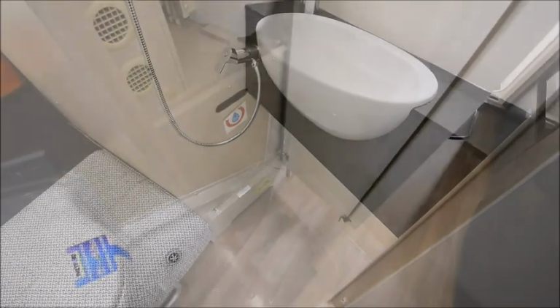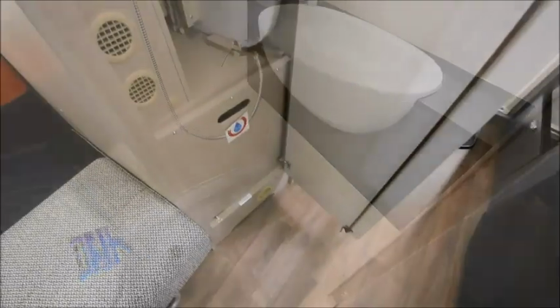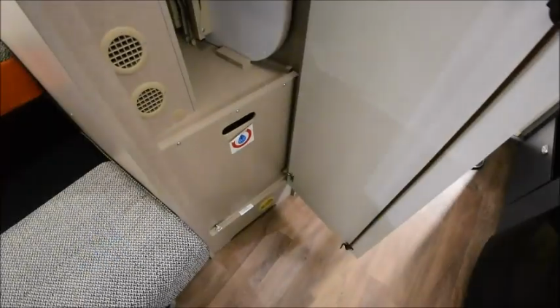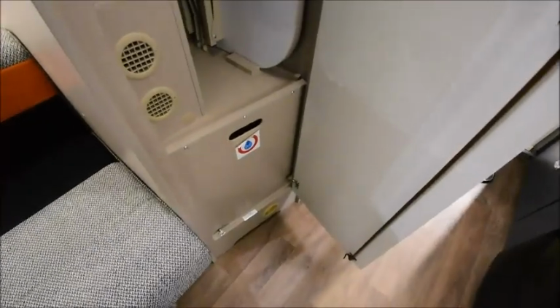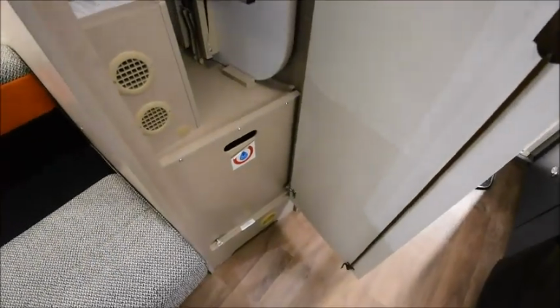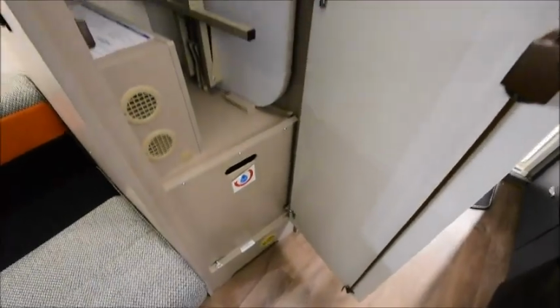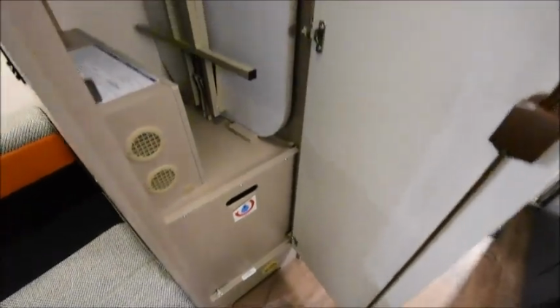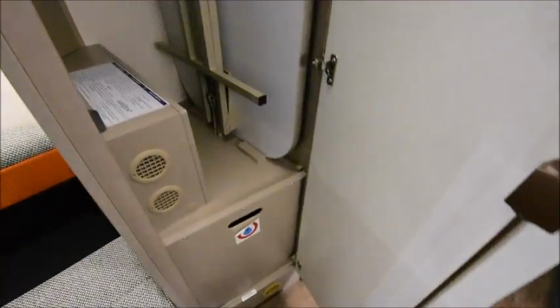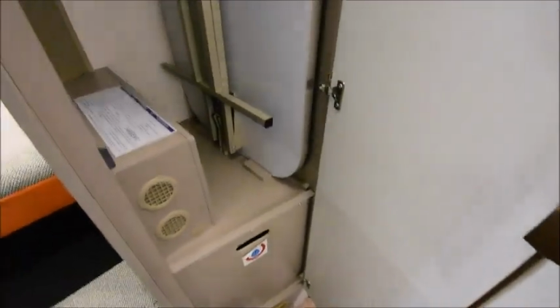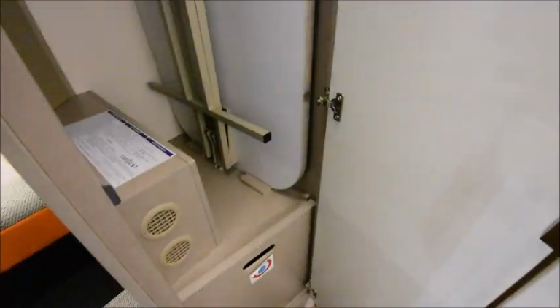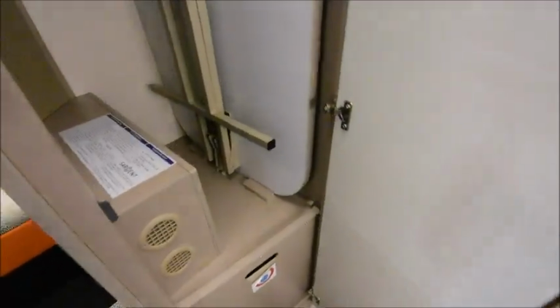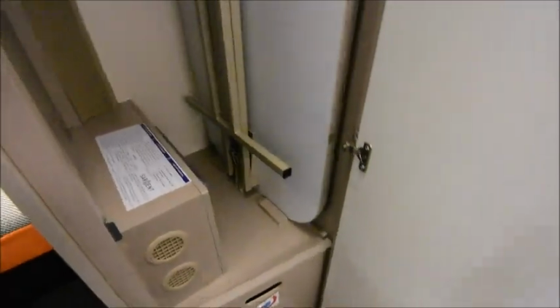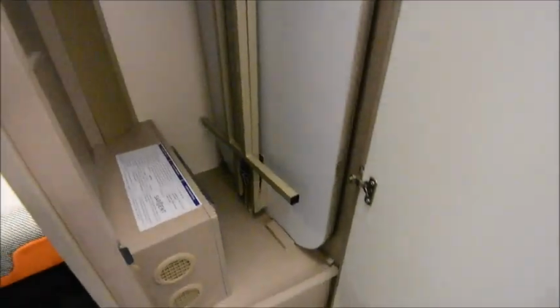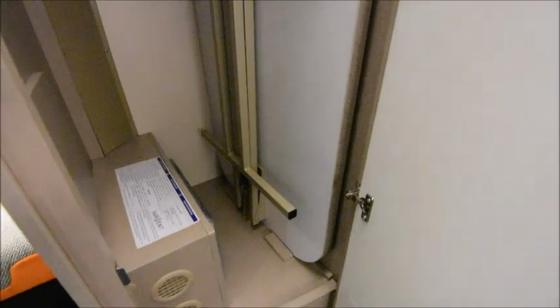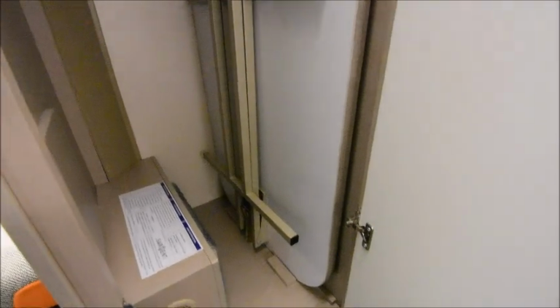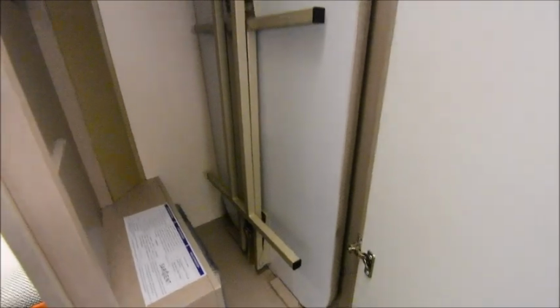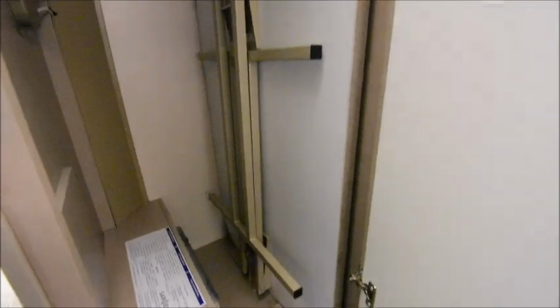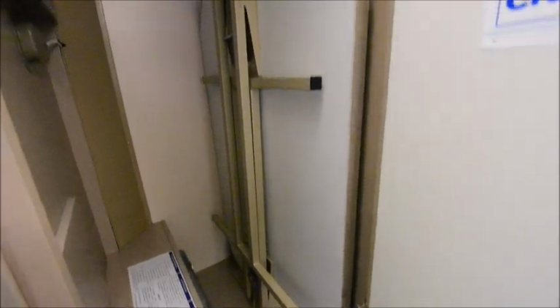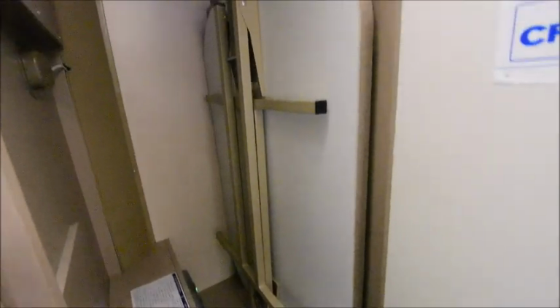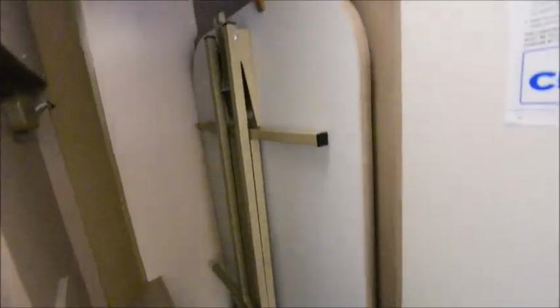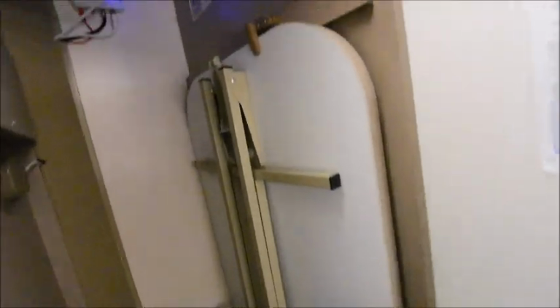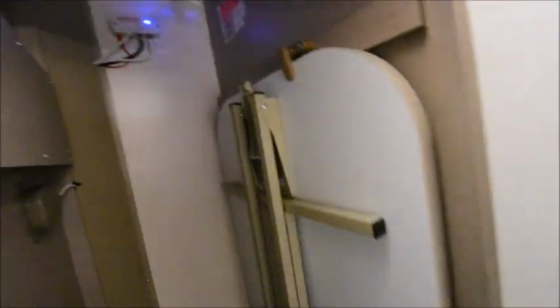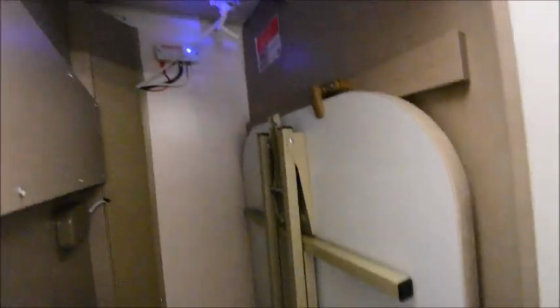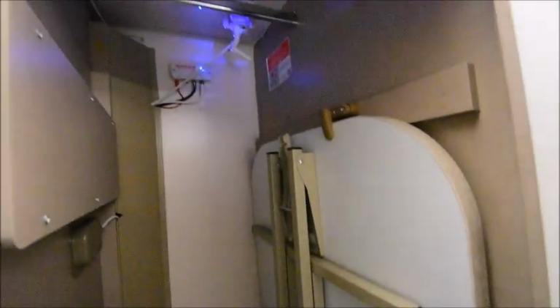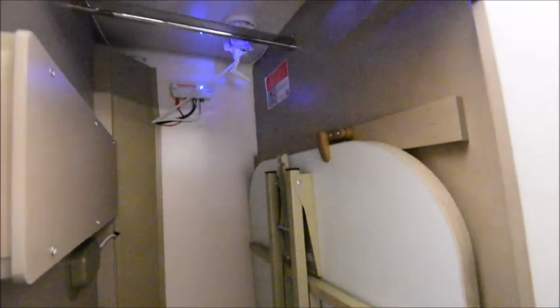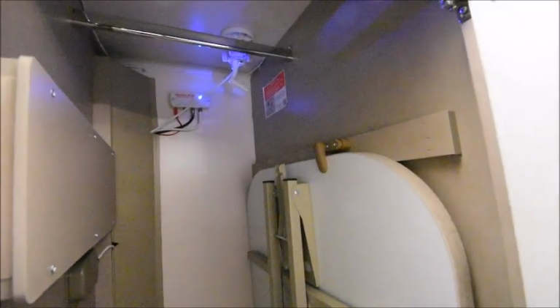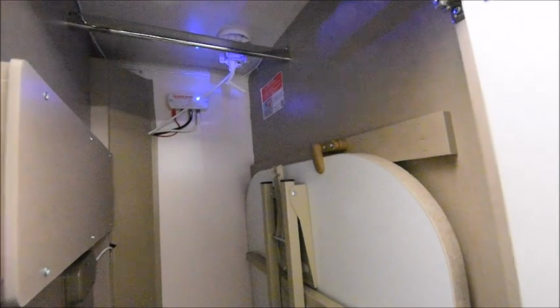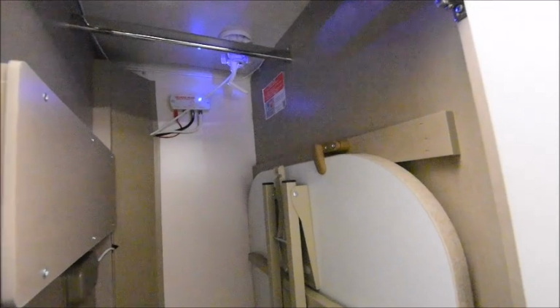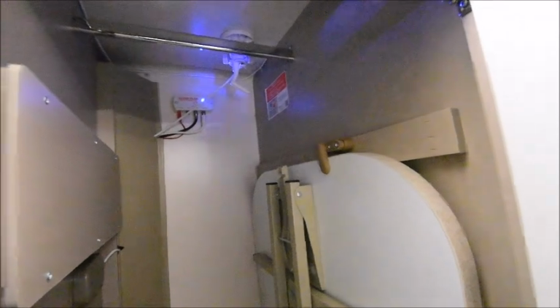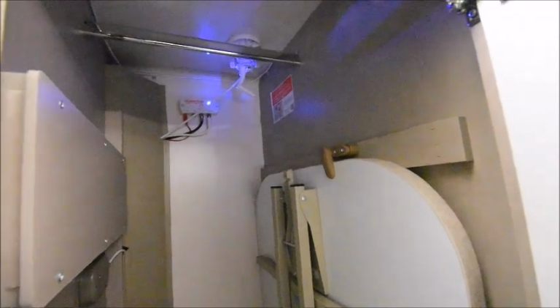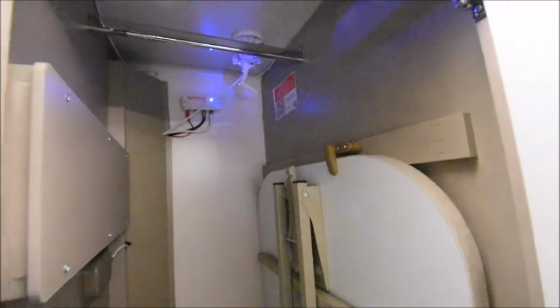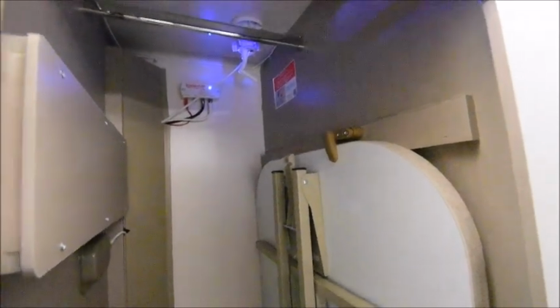When it comes to storage, you've got the wardrobe here and it's not a bad size. This is also where the table goes, and the Status TV aerial is also placed here so you can adjust it.